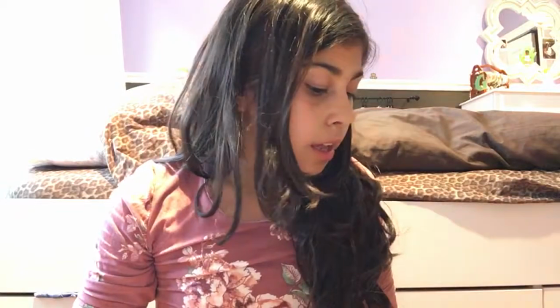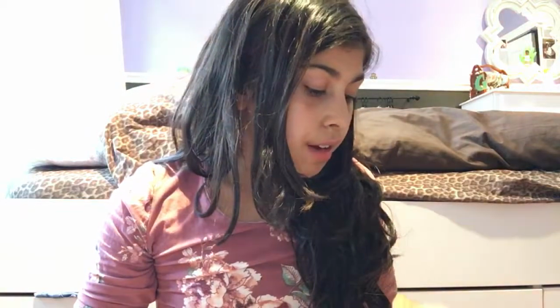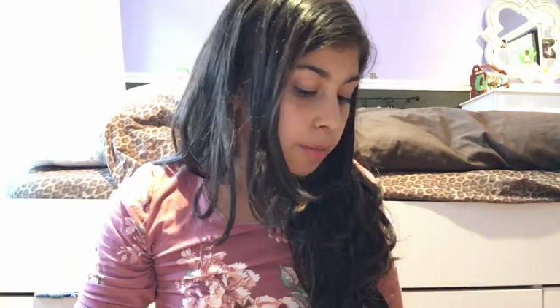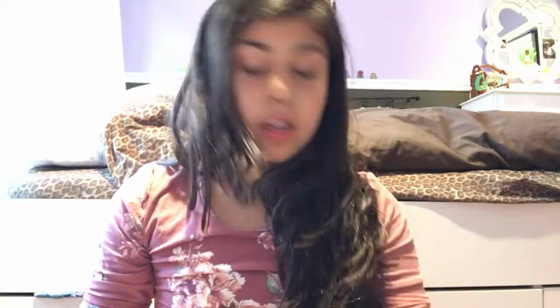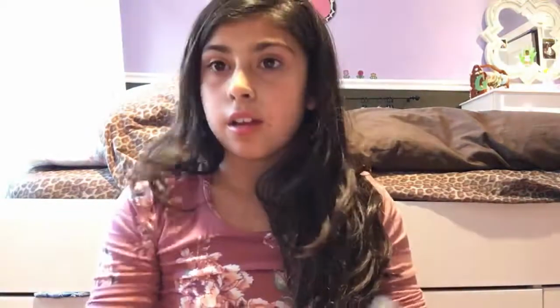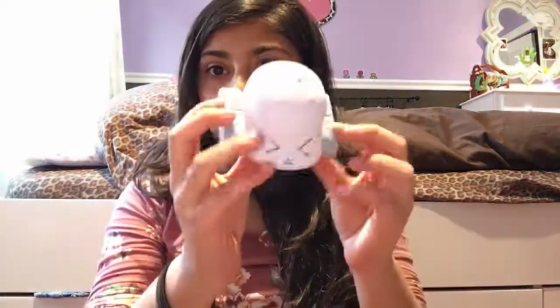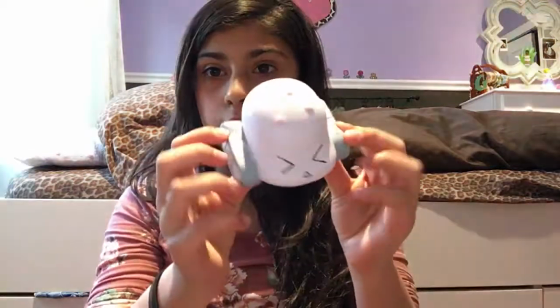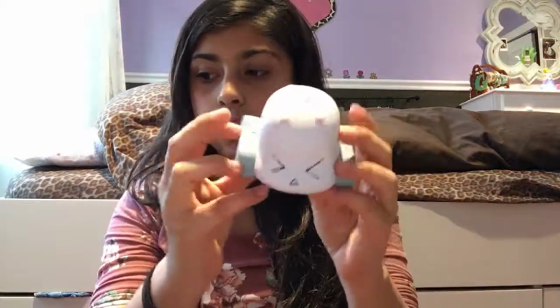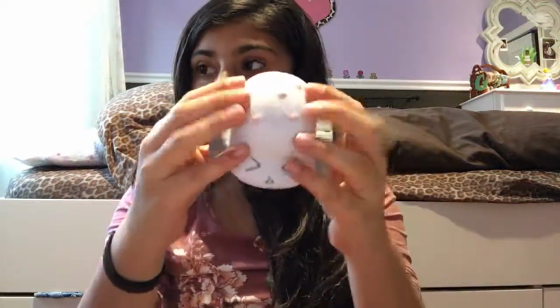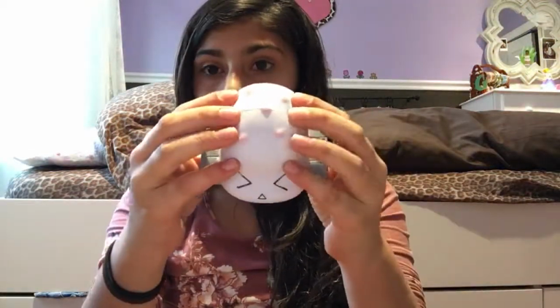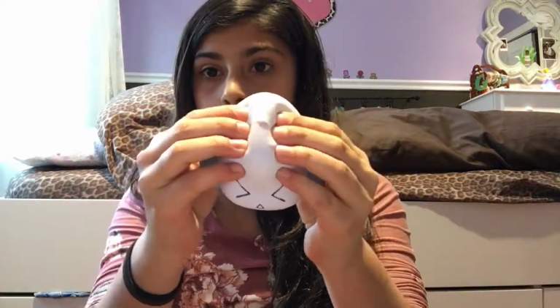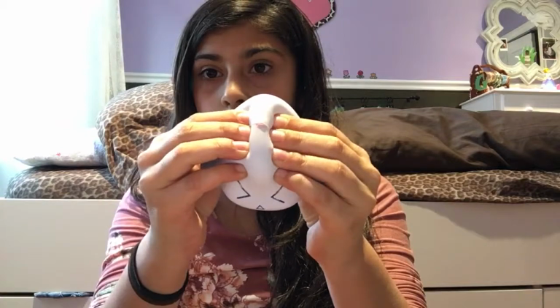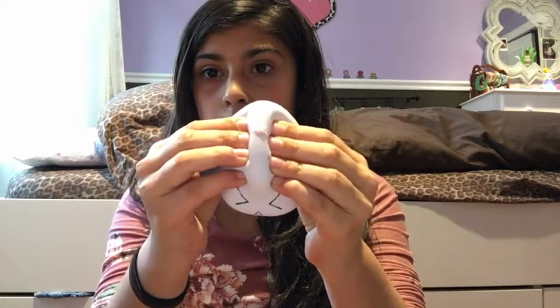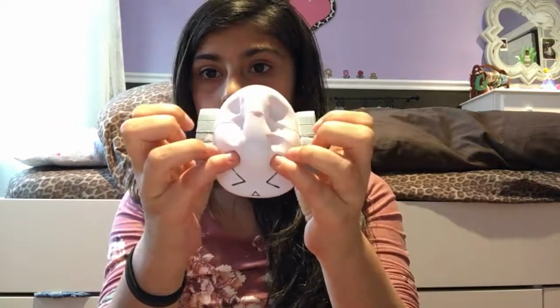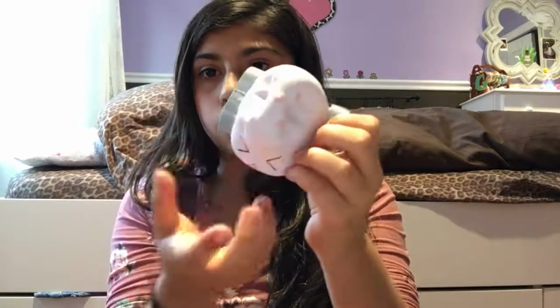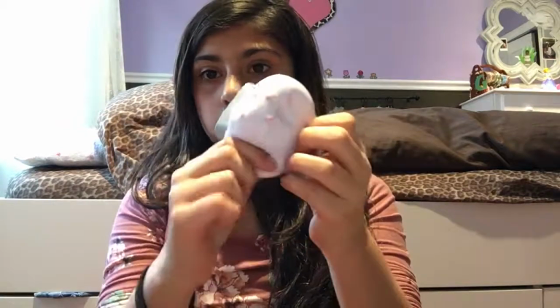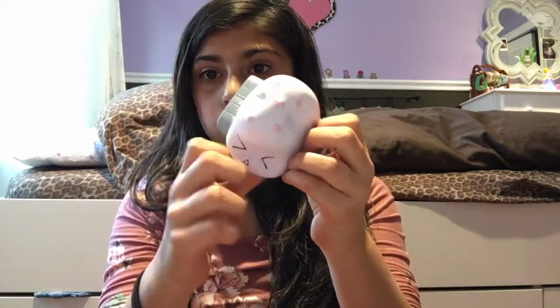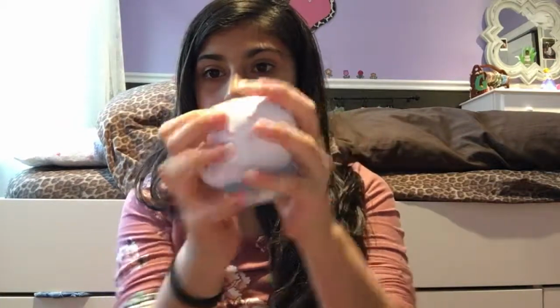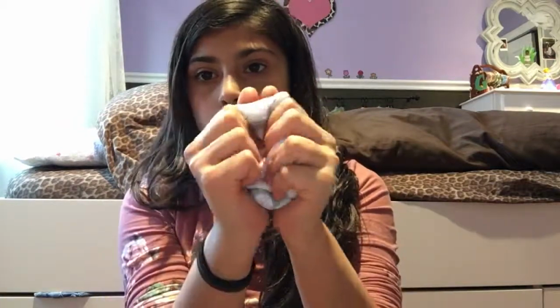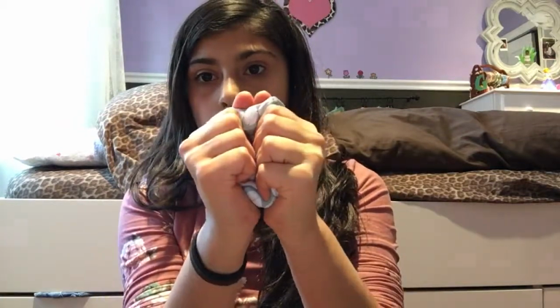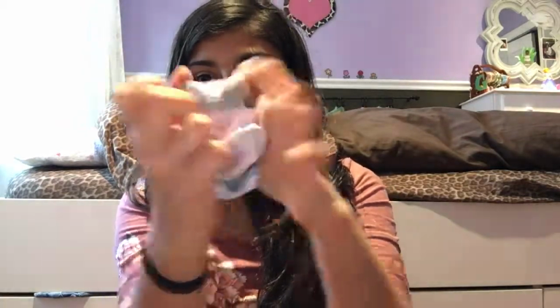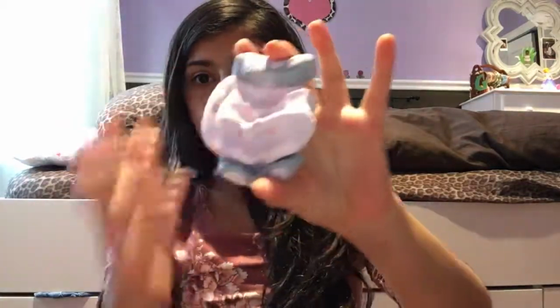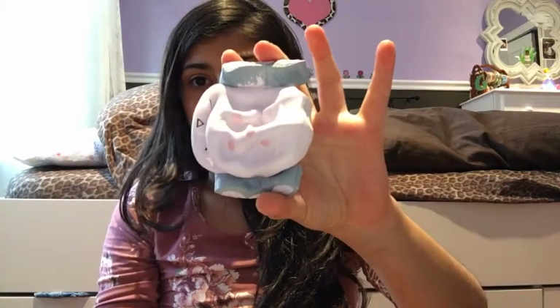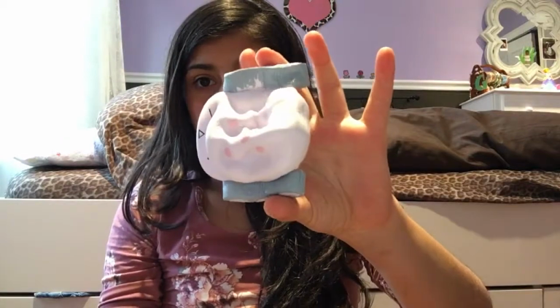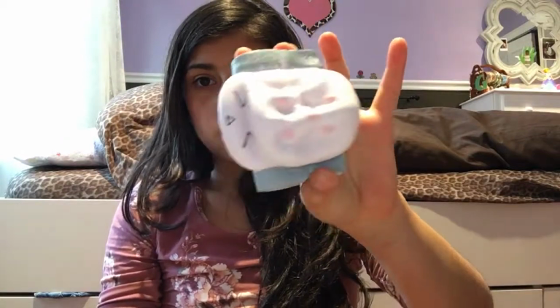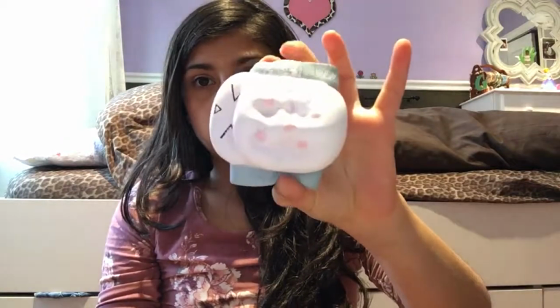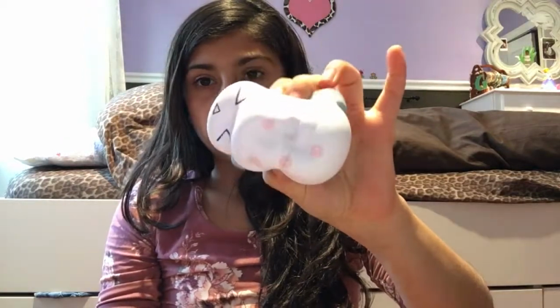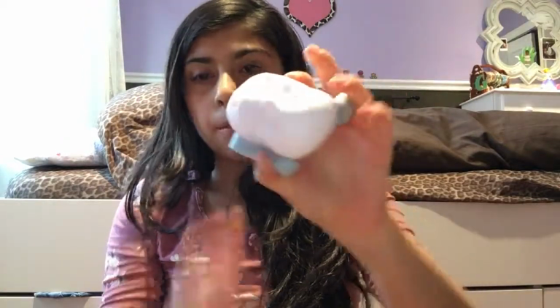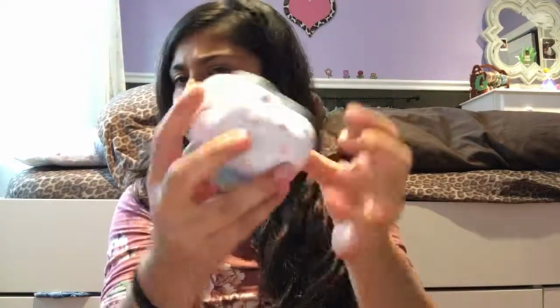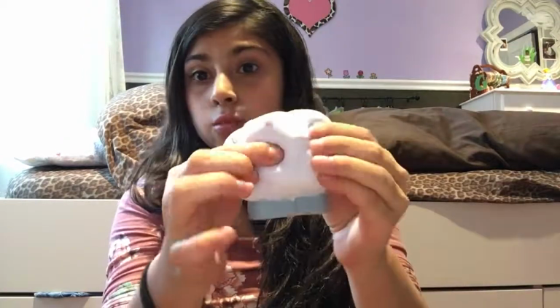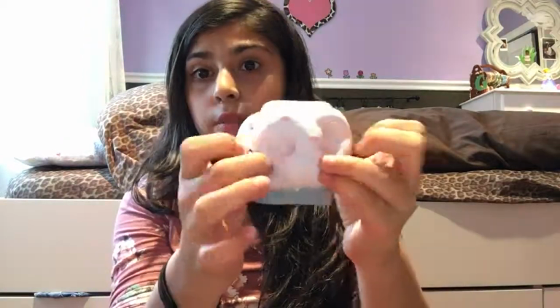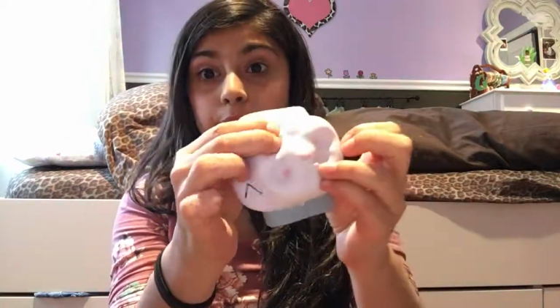Now that I'm done with that, I have a white squishy — just one, but I do have multiple white squishies. Comment down below if this is rare — I have no idea.